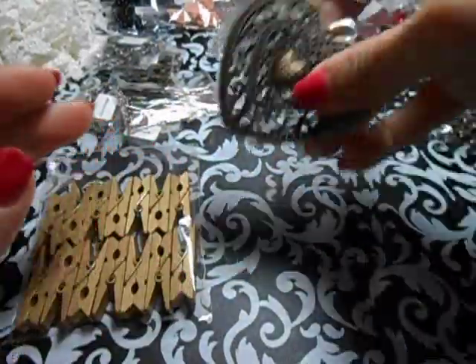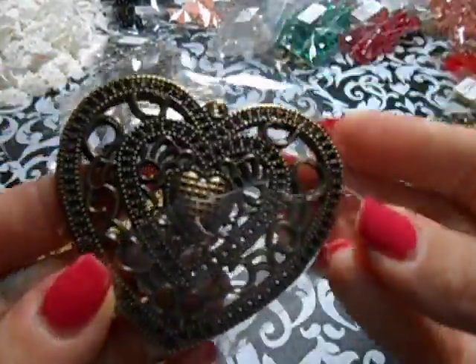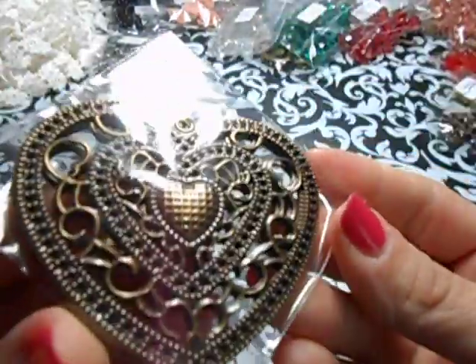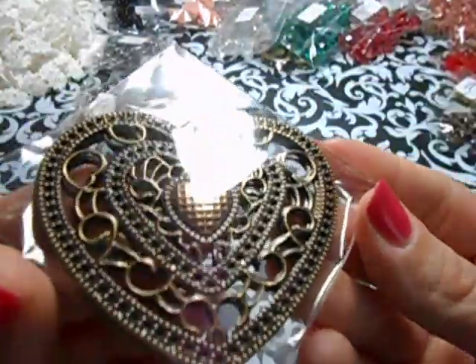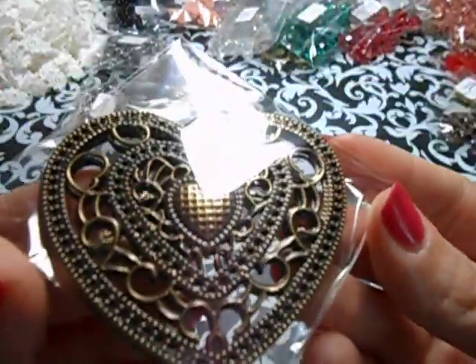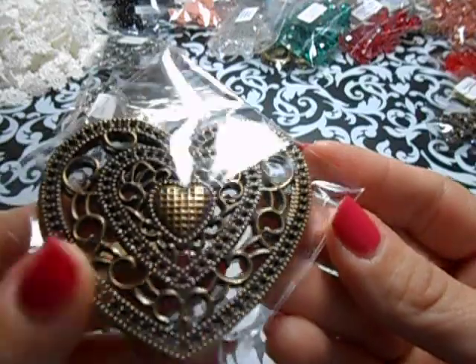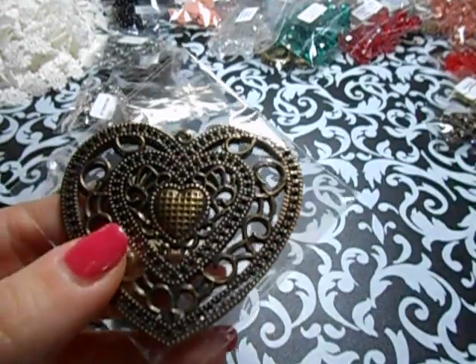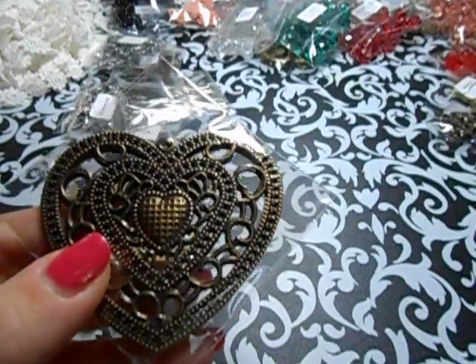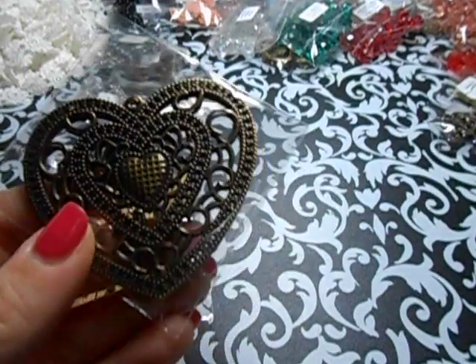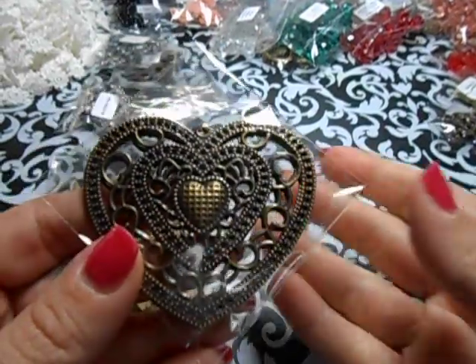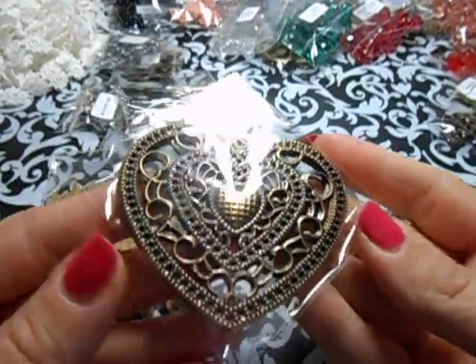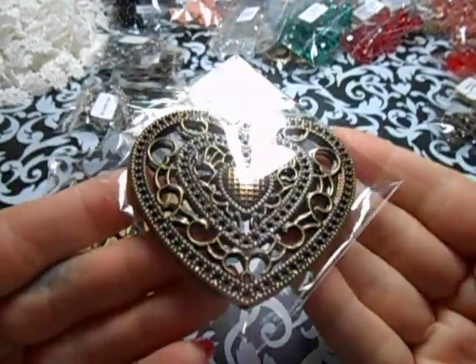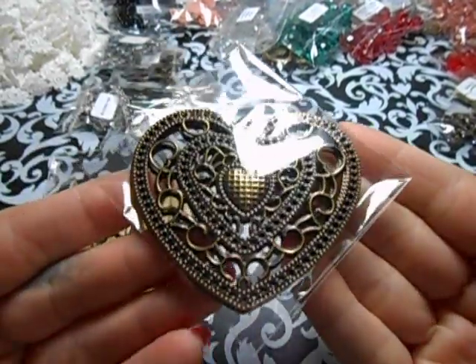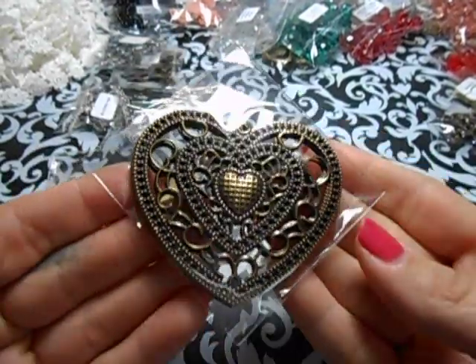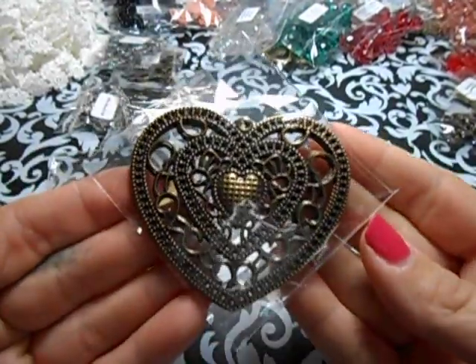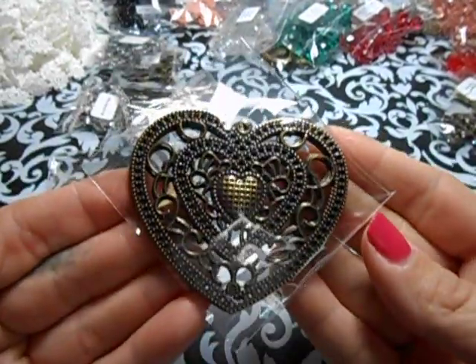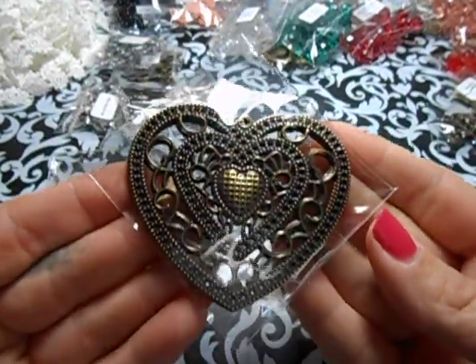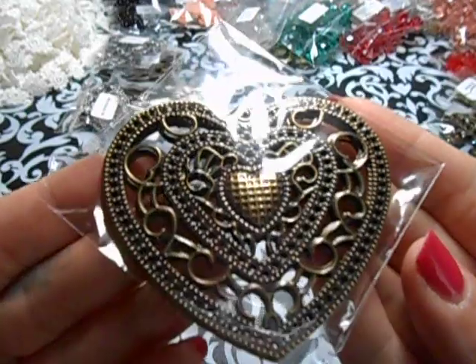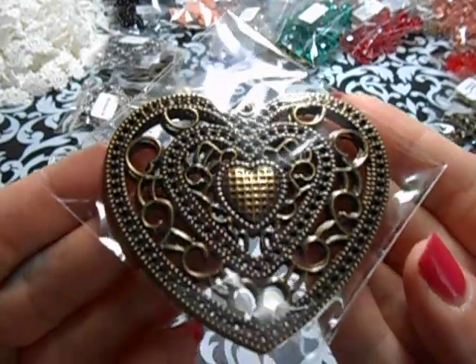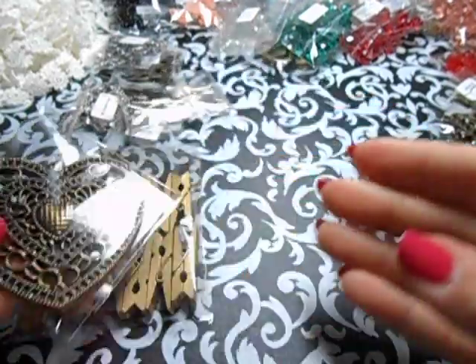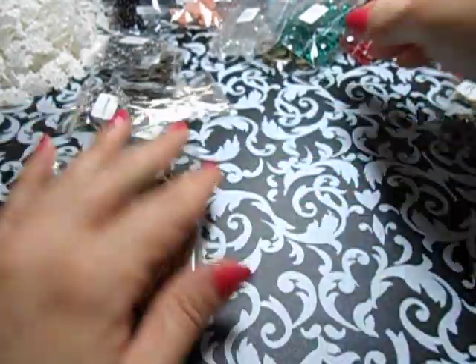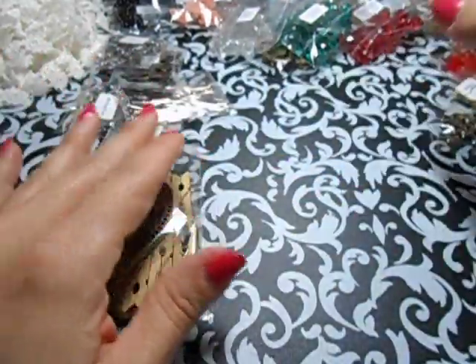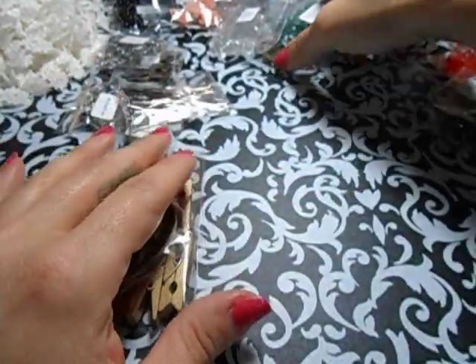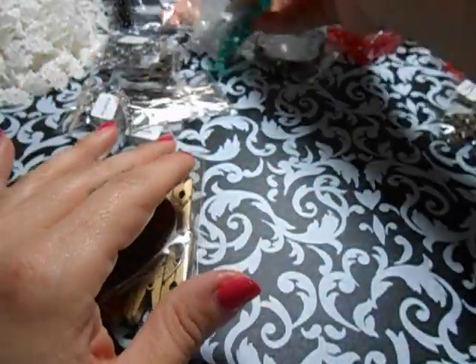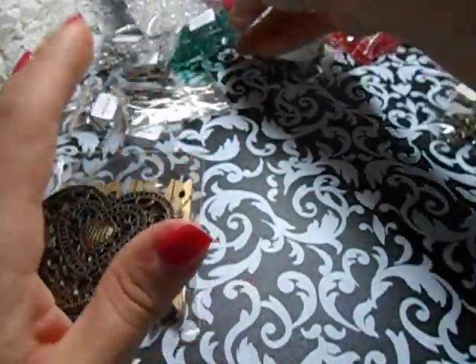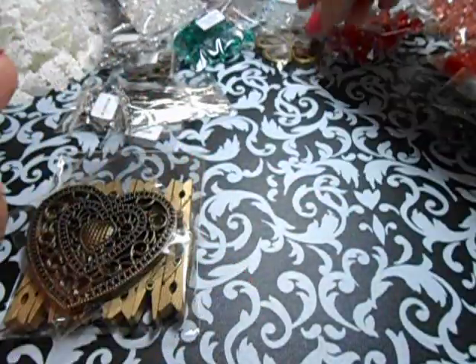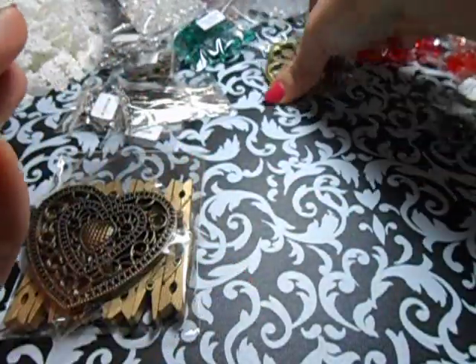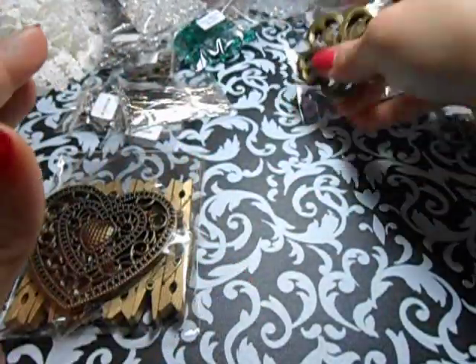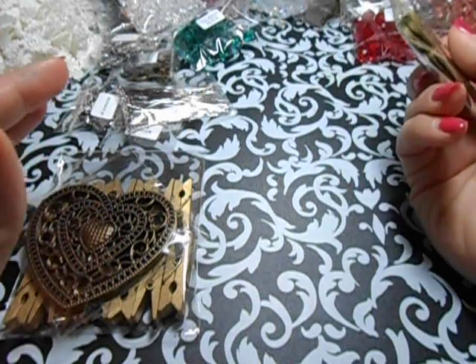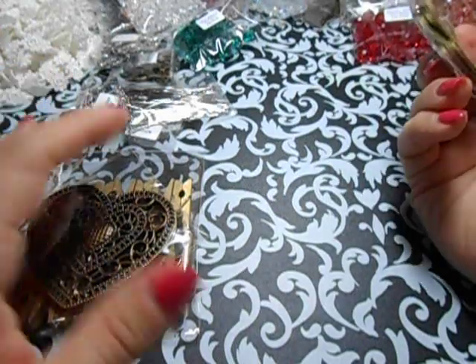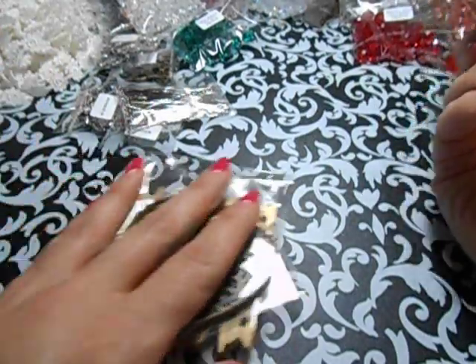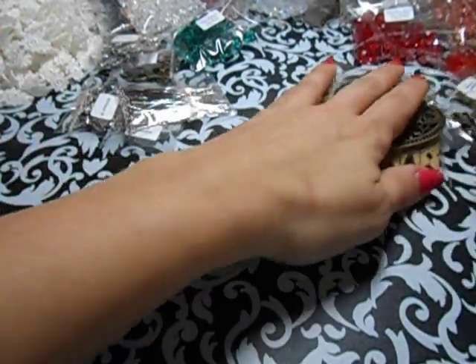She also has these really beautiful hearts that are bronze. Super cute. It's gloomy today - it's only 1:30 out here, so sorry that I have to use my odd light.